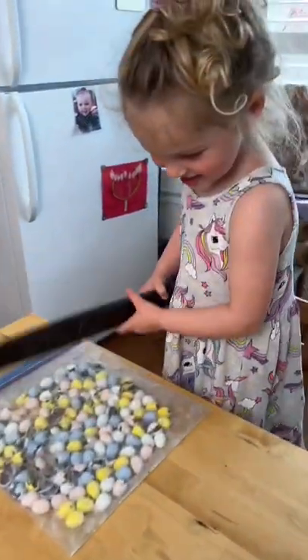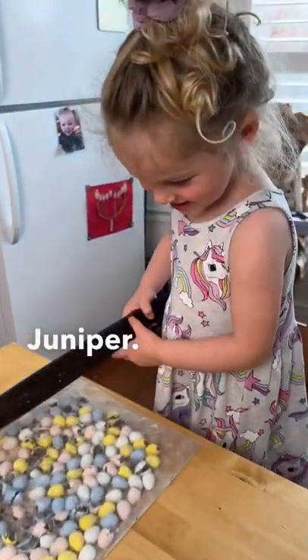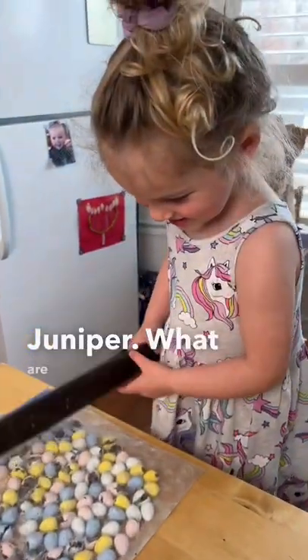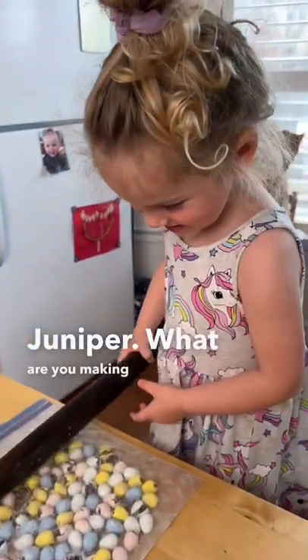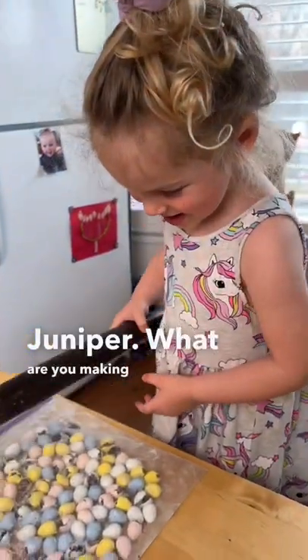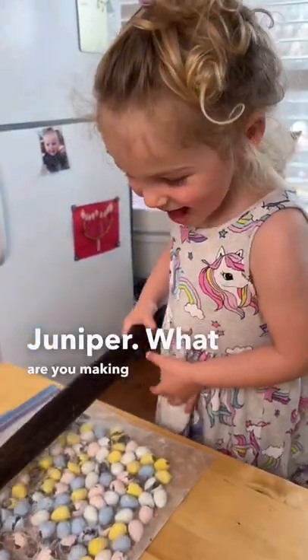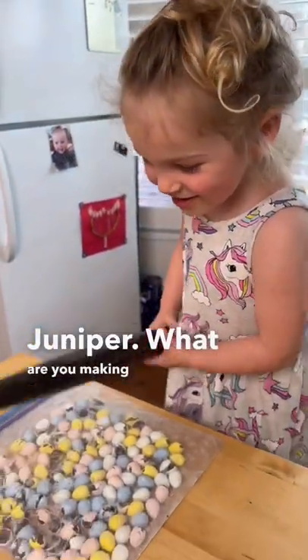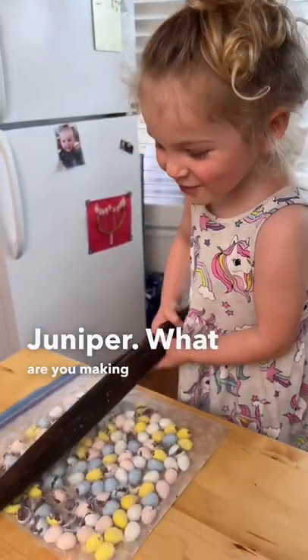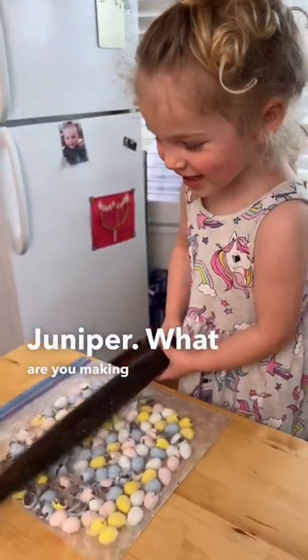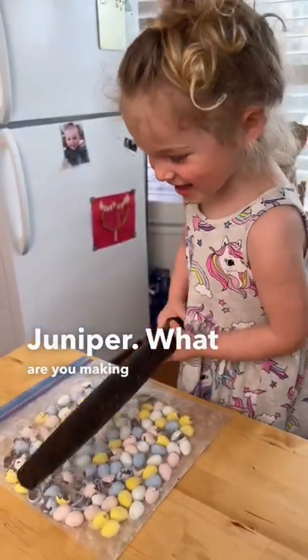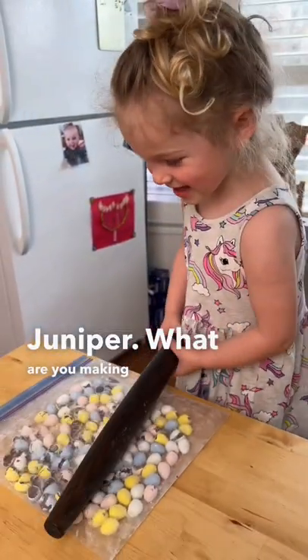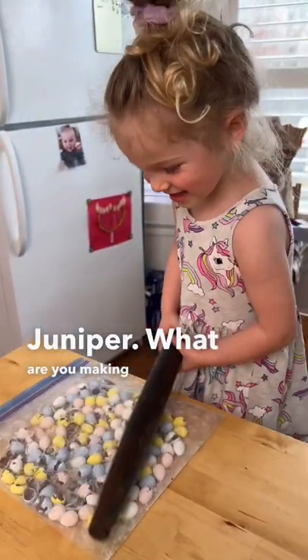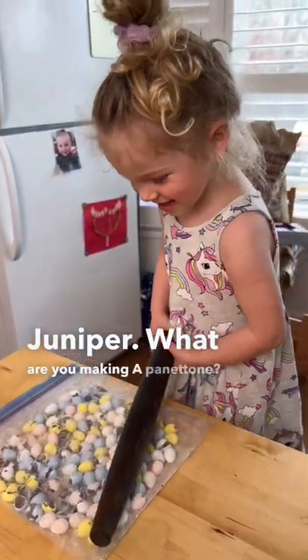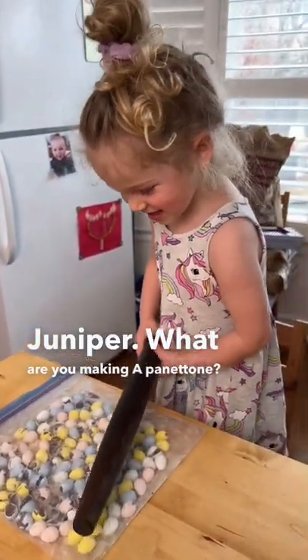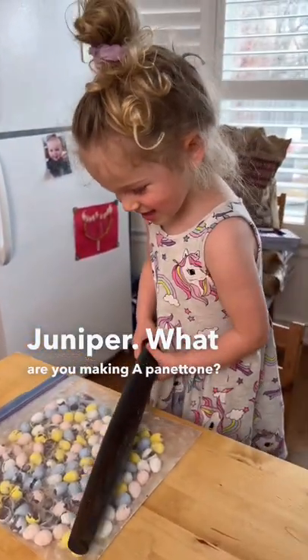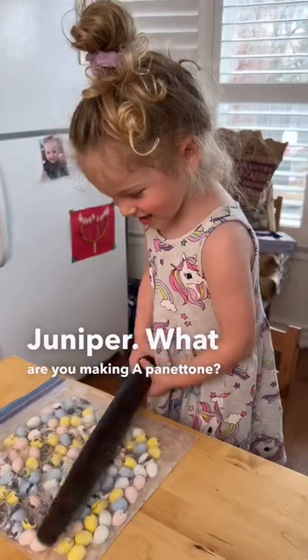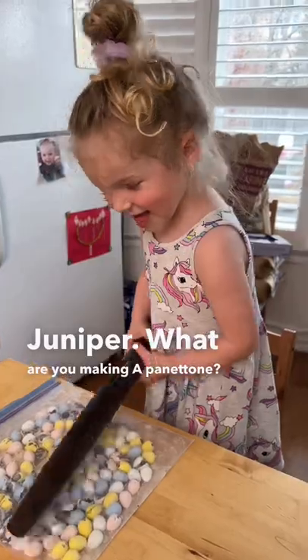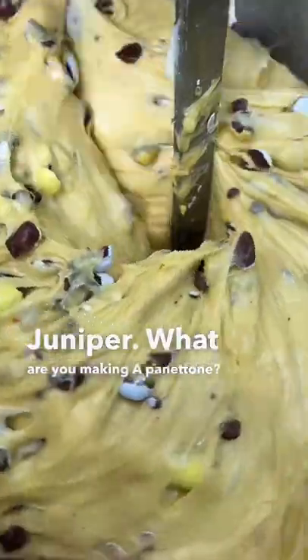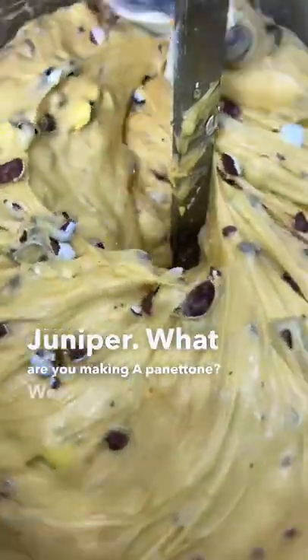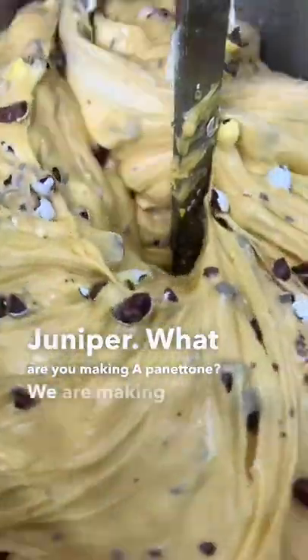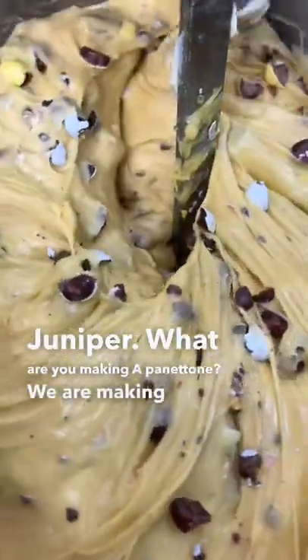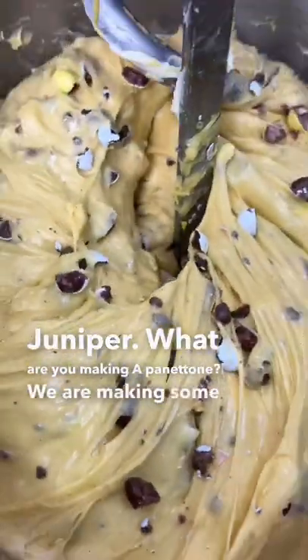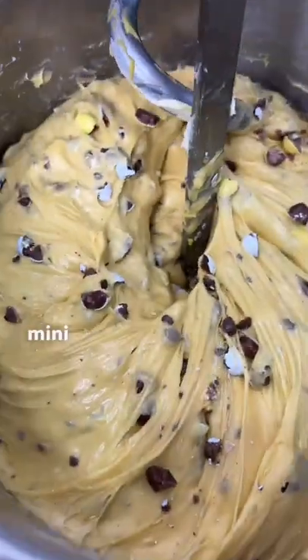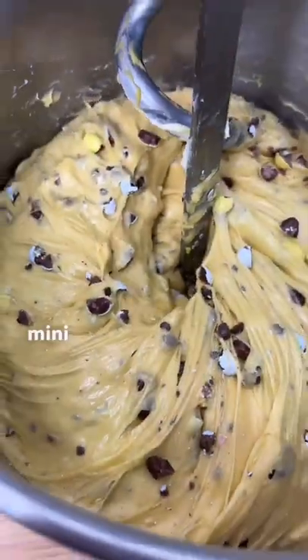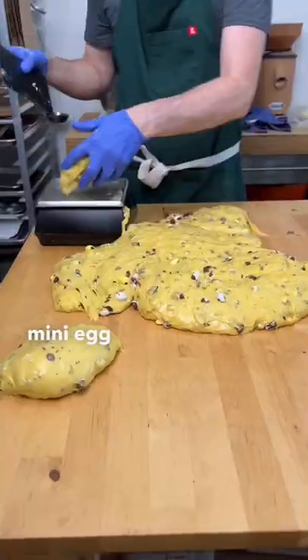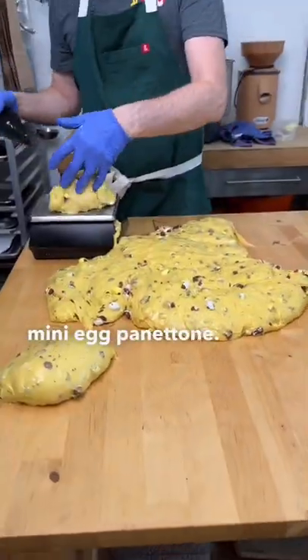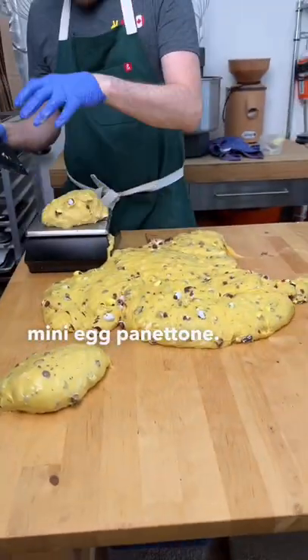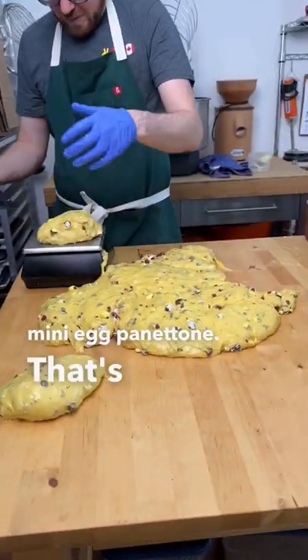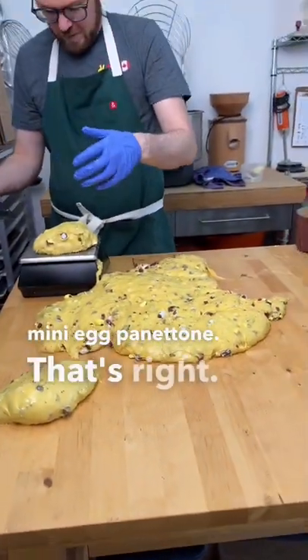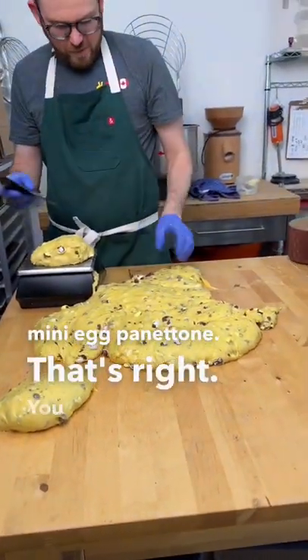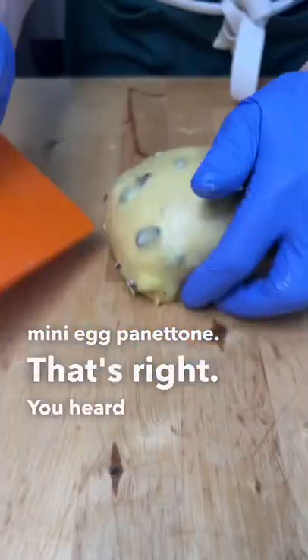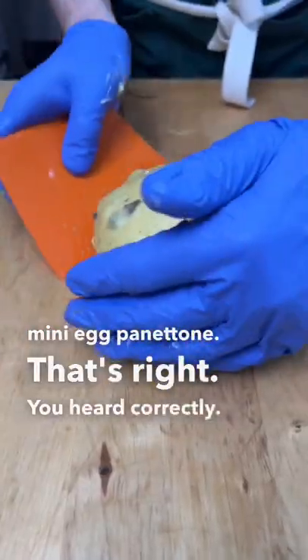Juniper, what are you making? Panettone. Mini egg panettone? Yeah. We are making some mini egg panettone. That's right, you heard correctly.